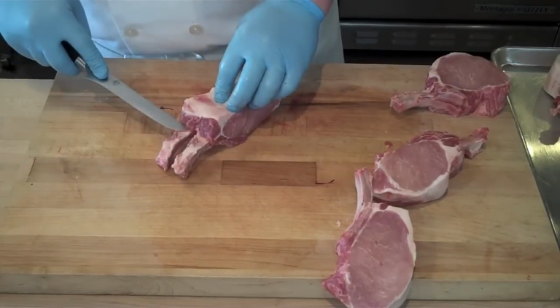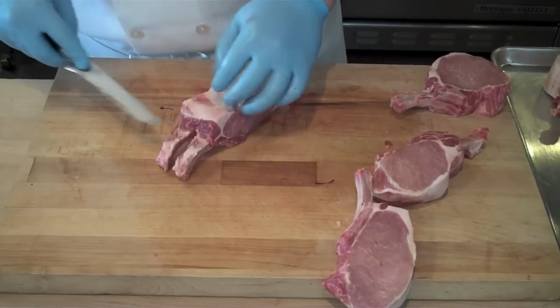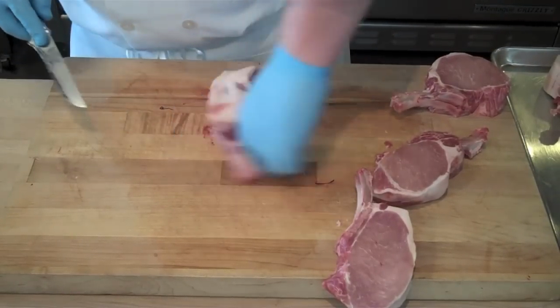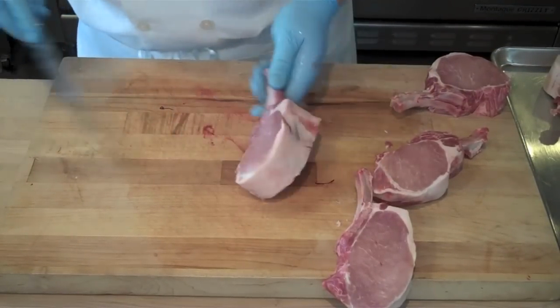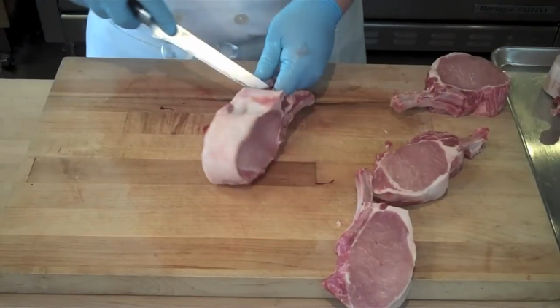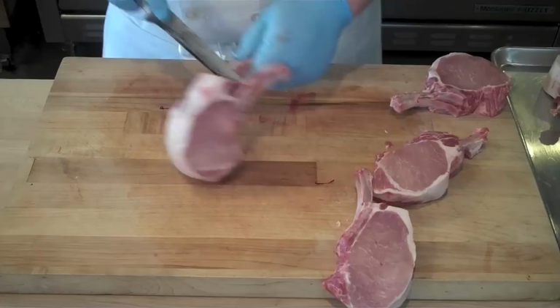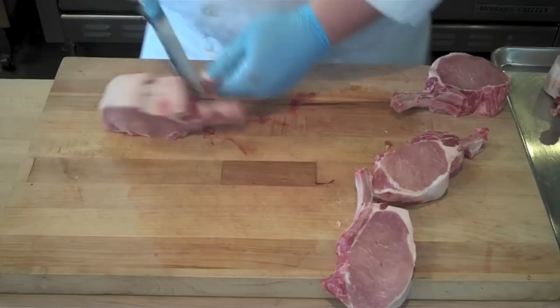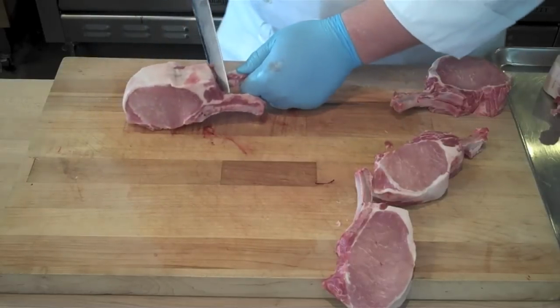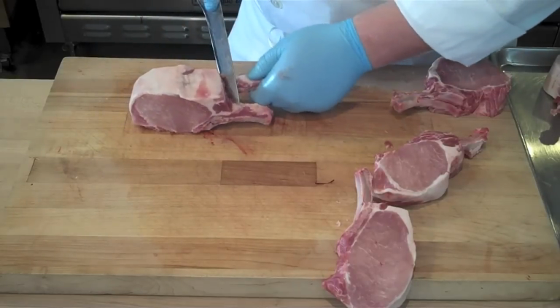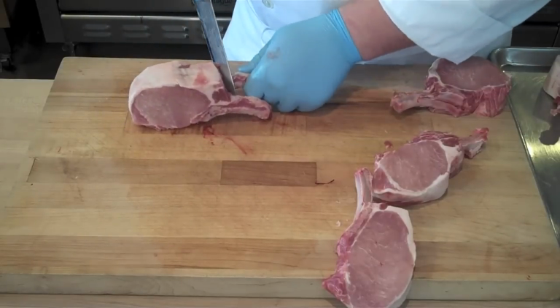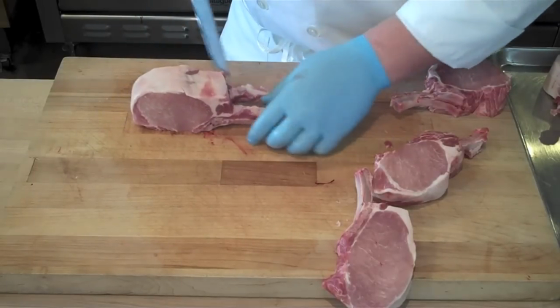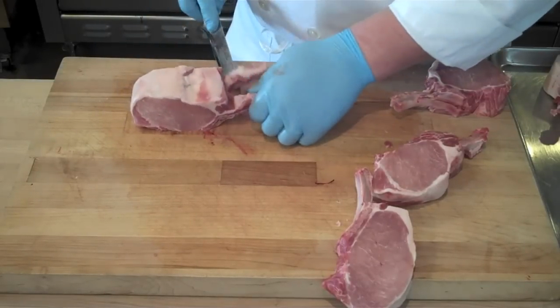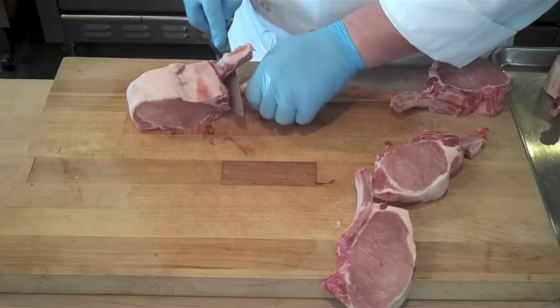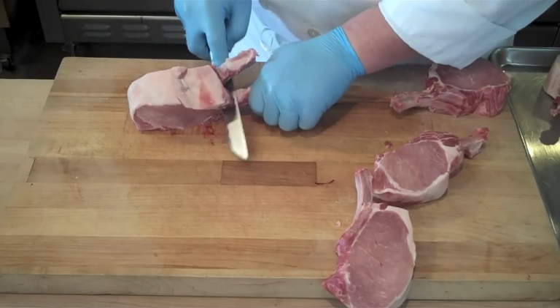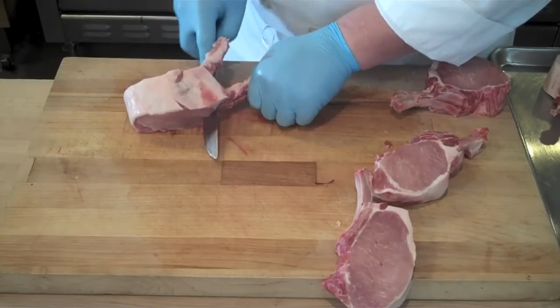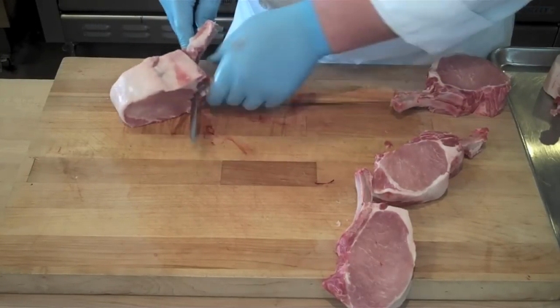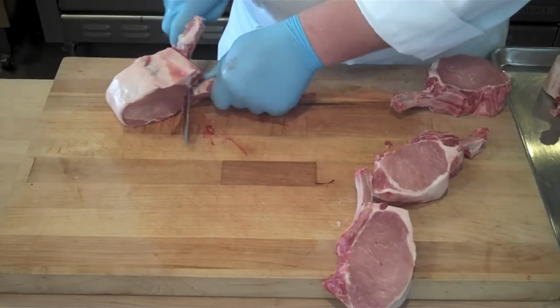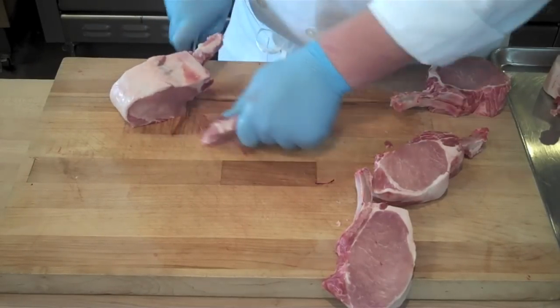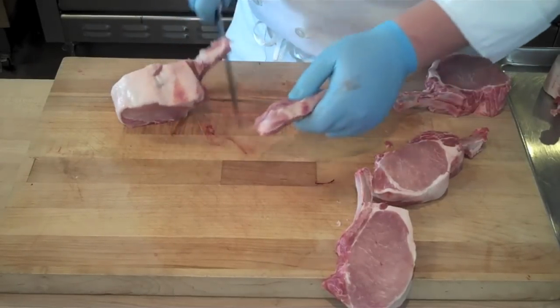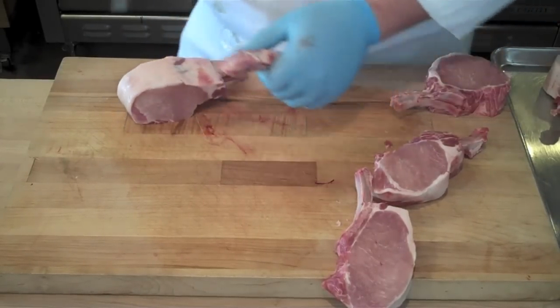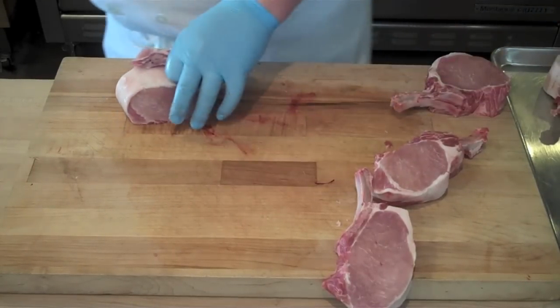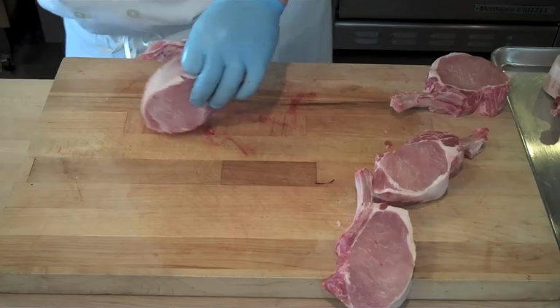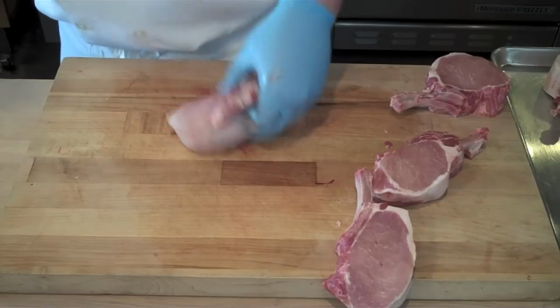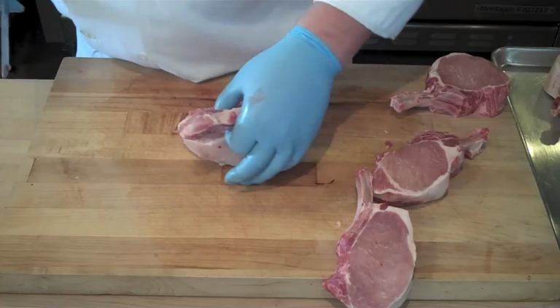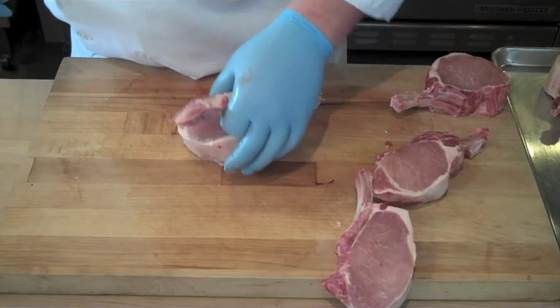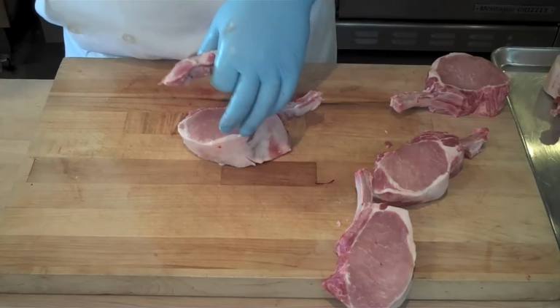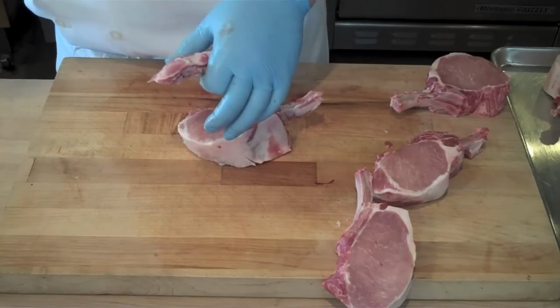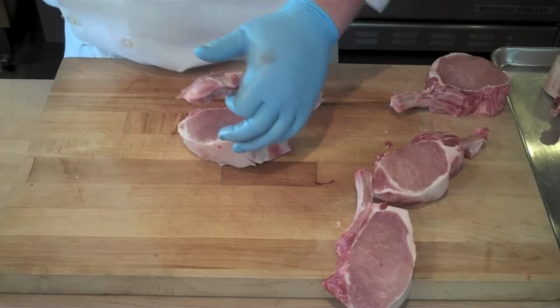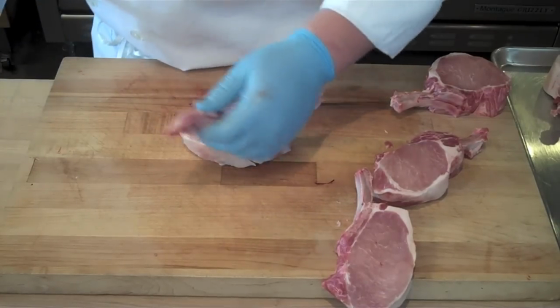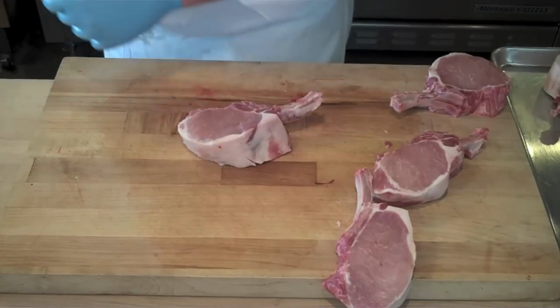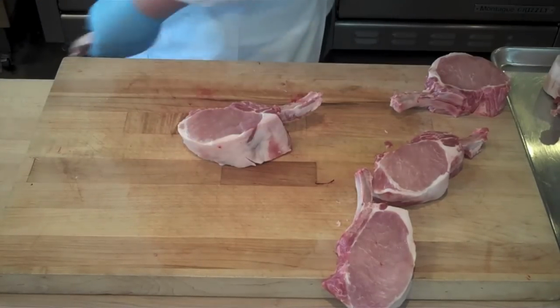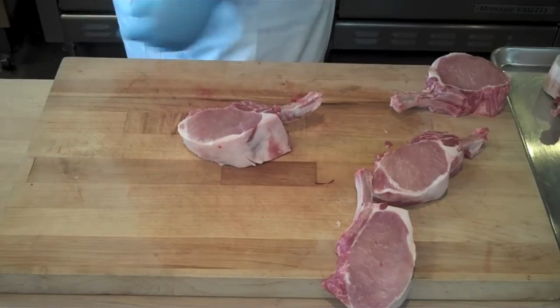There's nothing wrong with having two bones attached, but just to make things look a little more consistent, you always want to remove one of the bones. So even though it's technically a double cut pork chop, that single bone is going to be much more visually appealing.